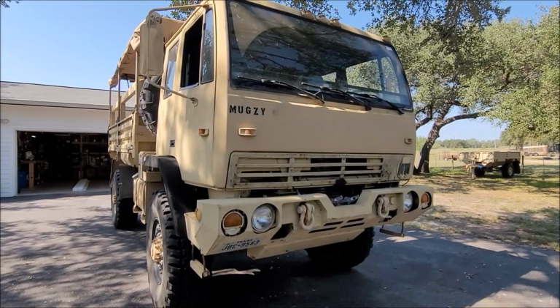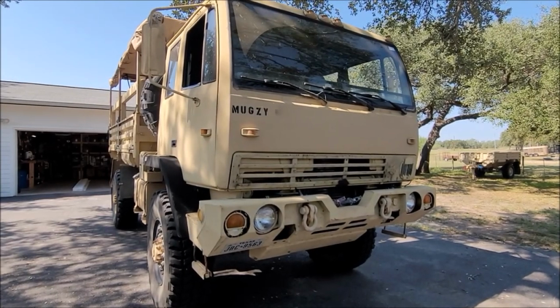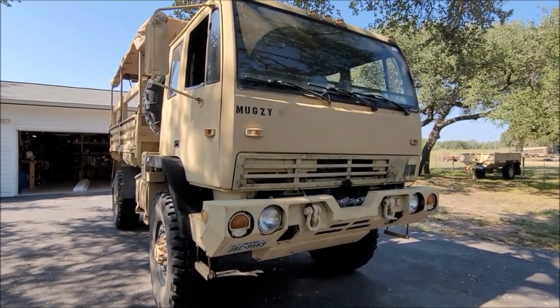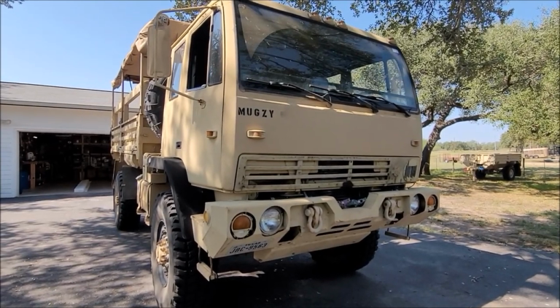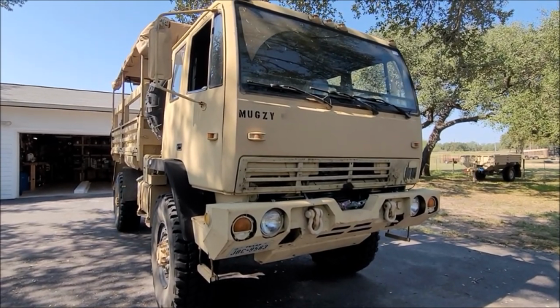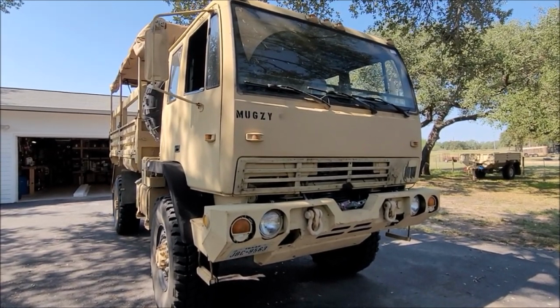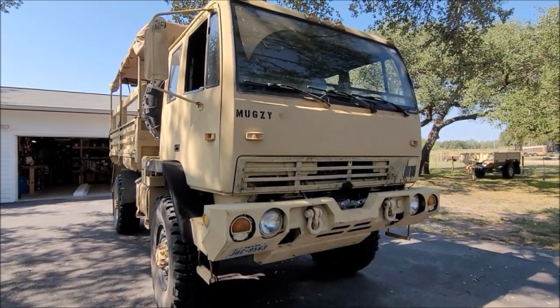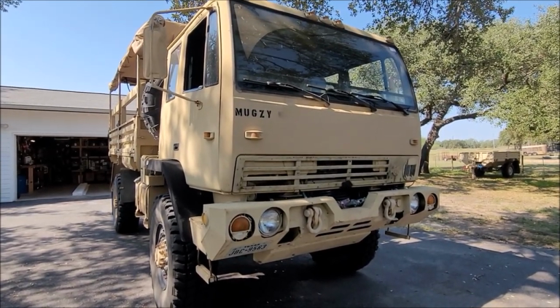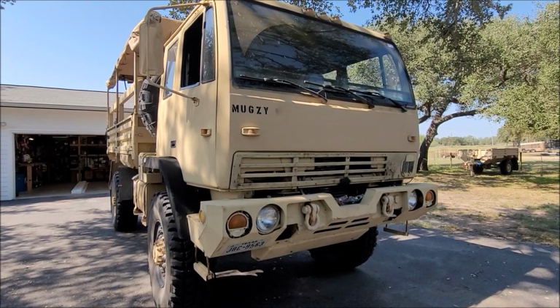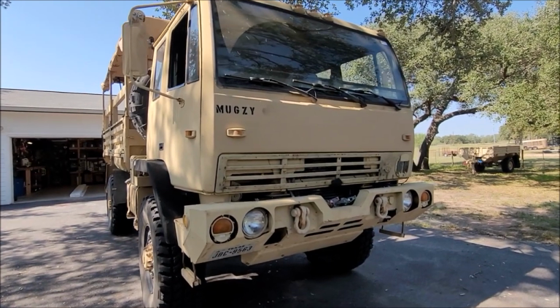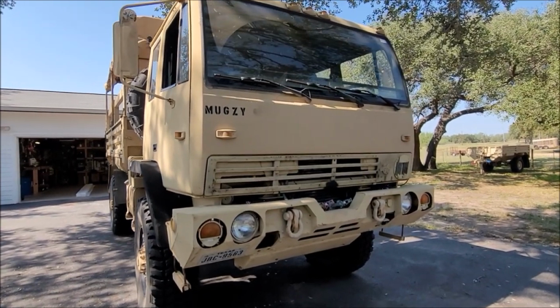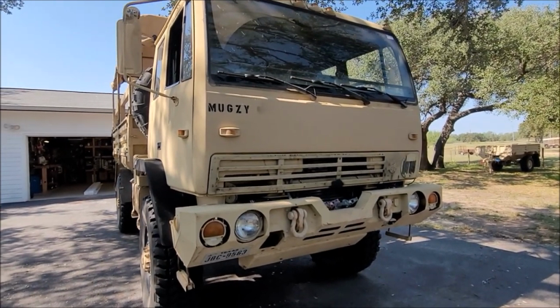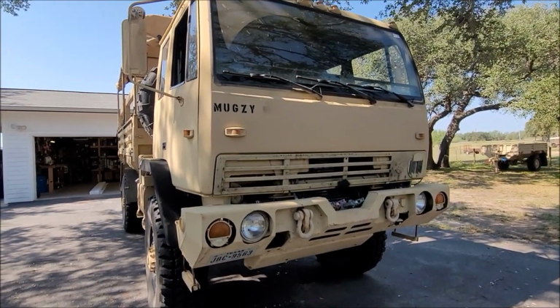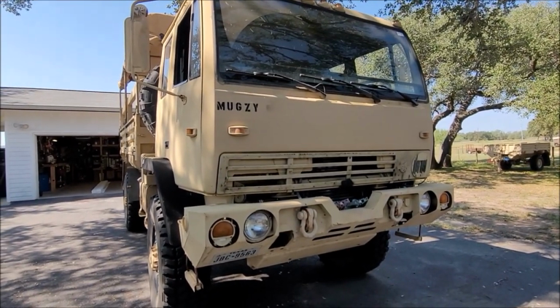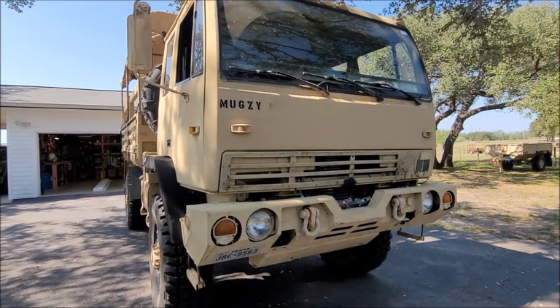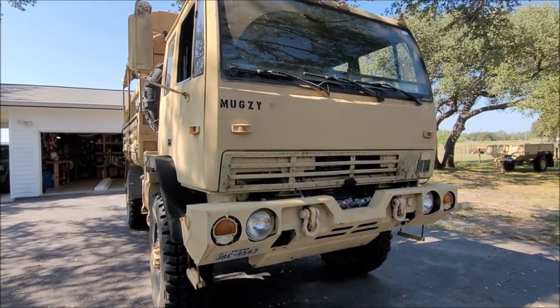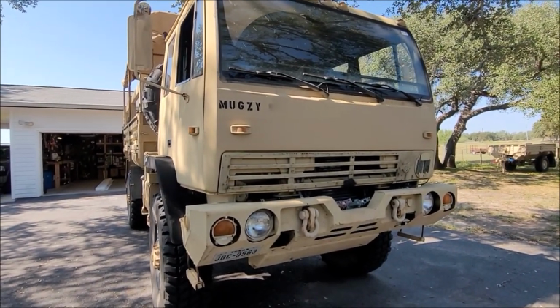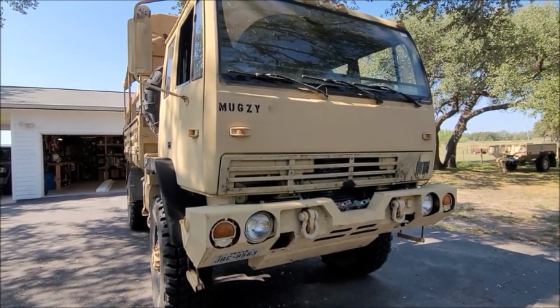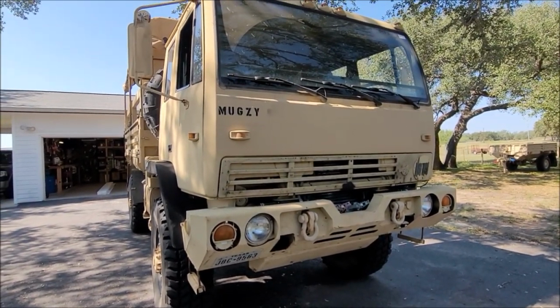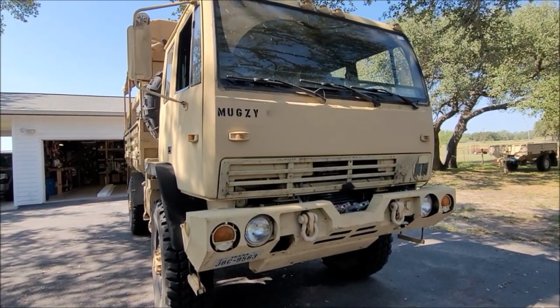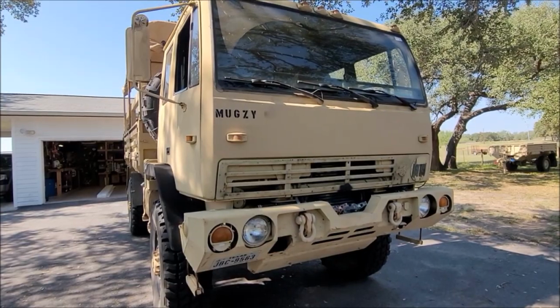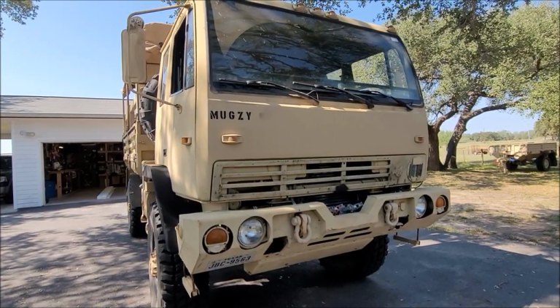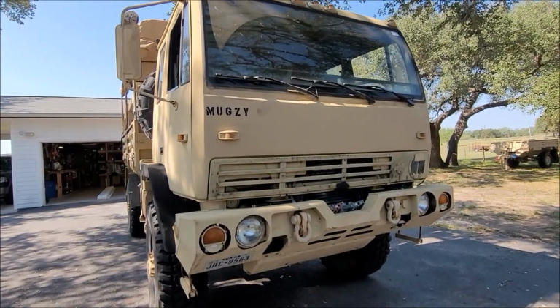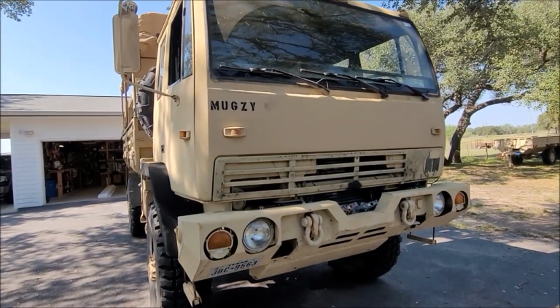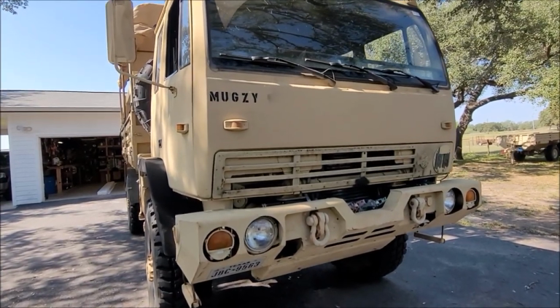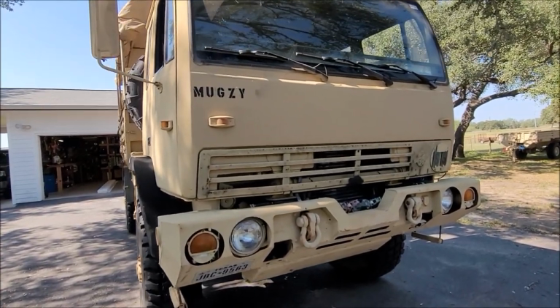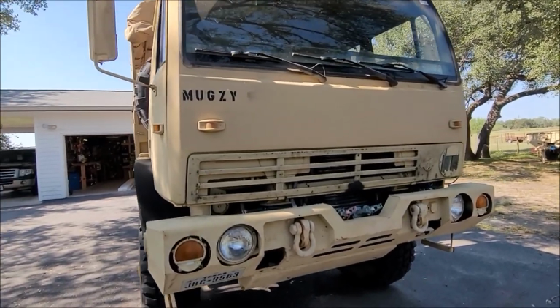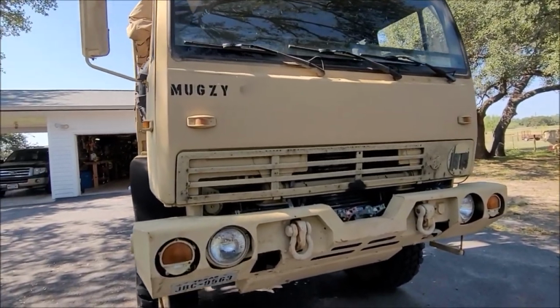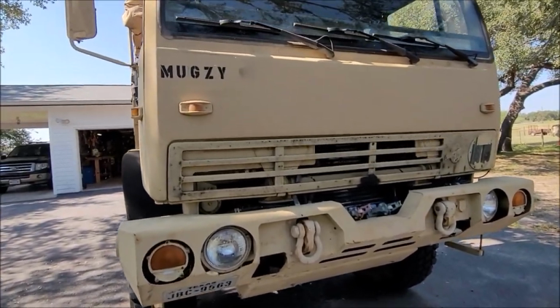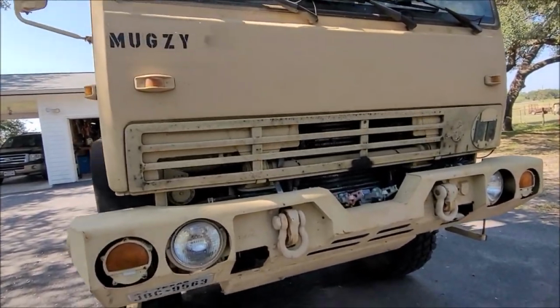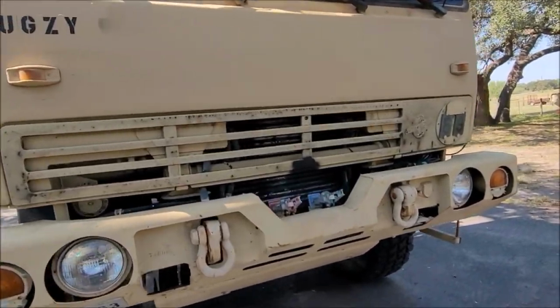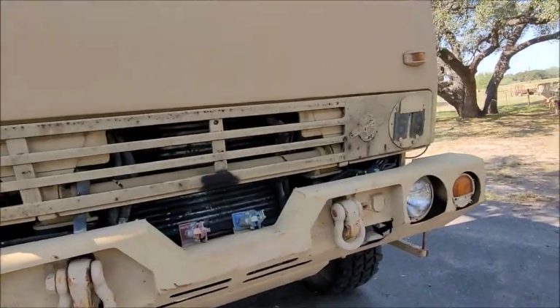Starting update video number two. Couple things since last time. It's all road legal now — insured and titled in my name. I got the tags and everything for it. So that's a big plus.